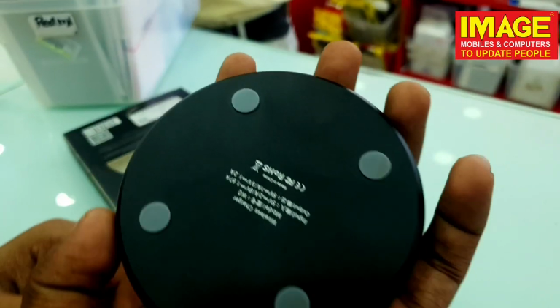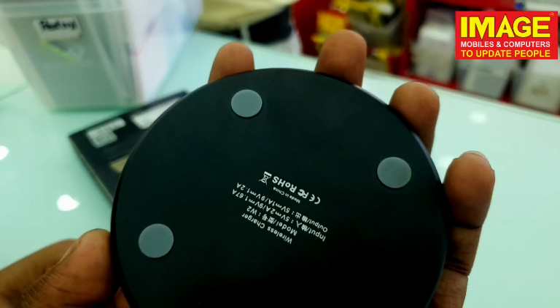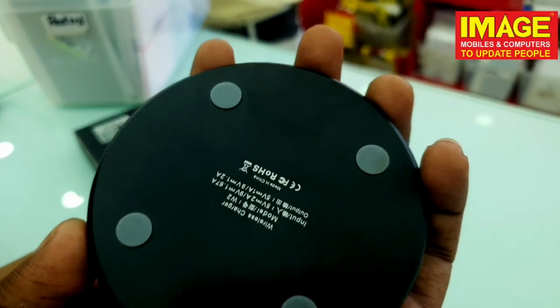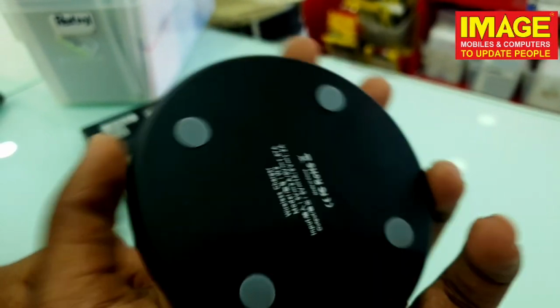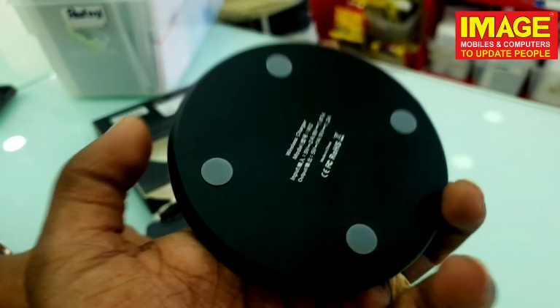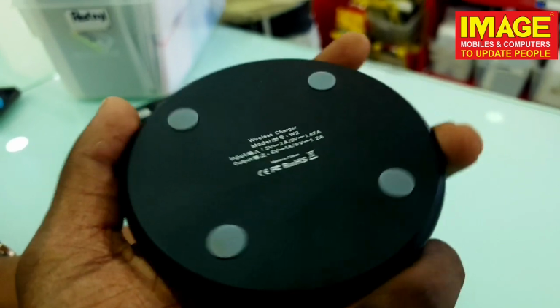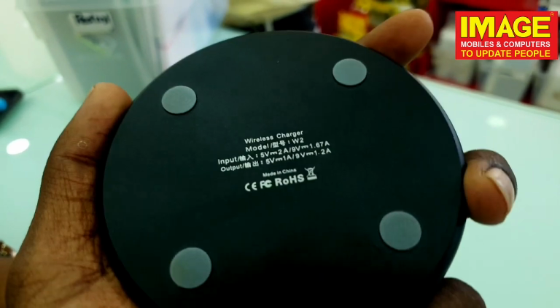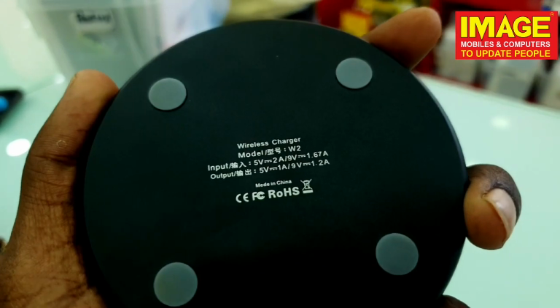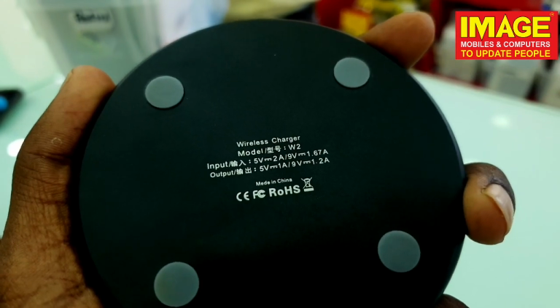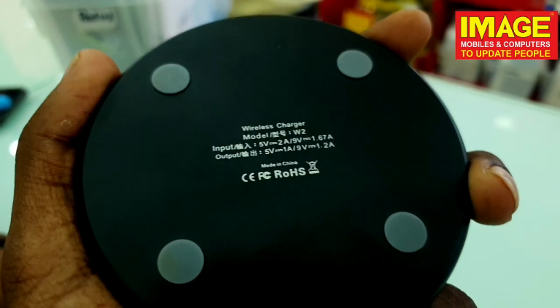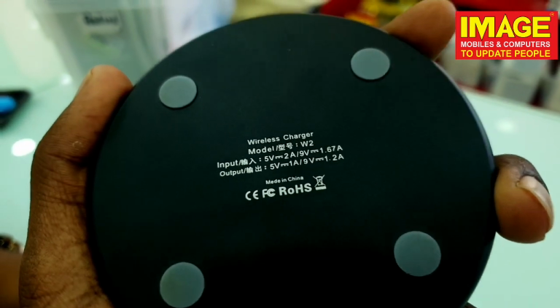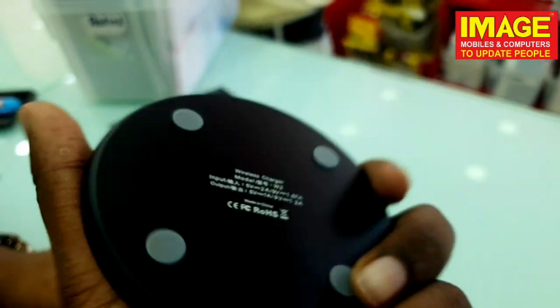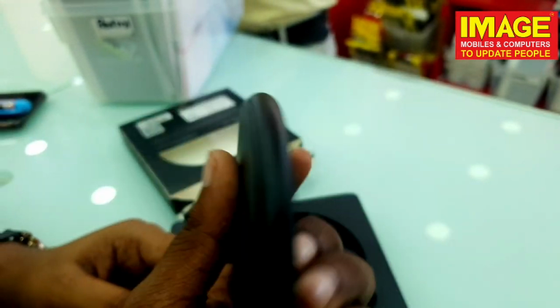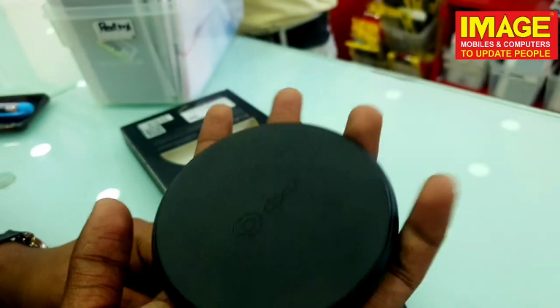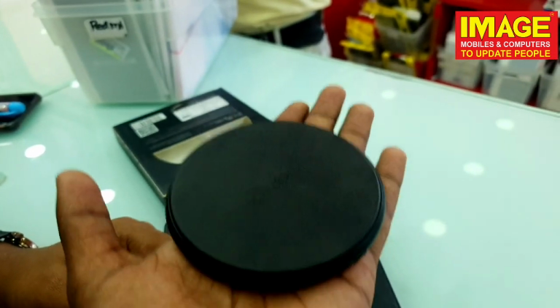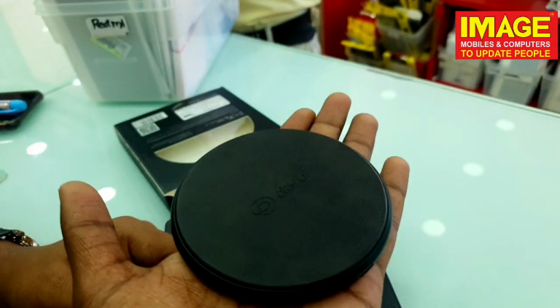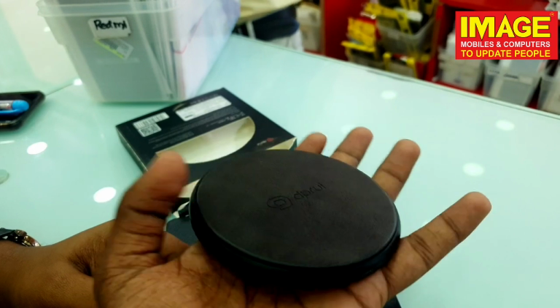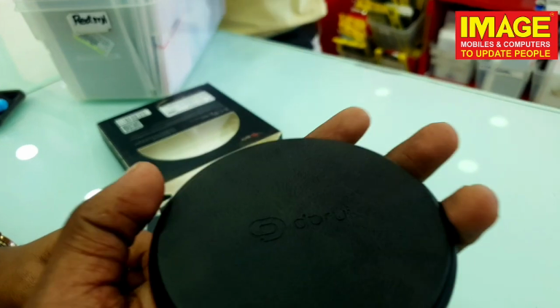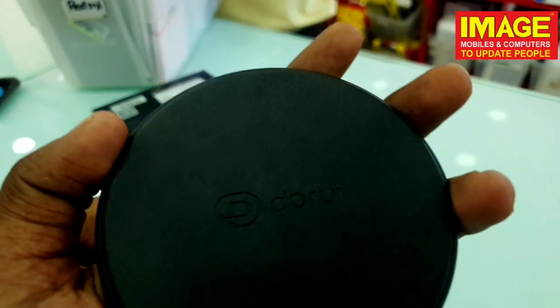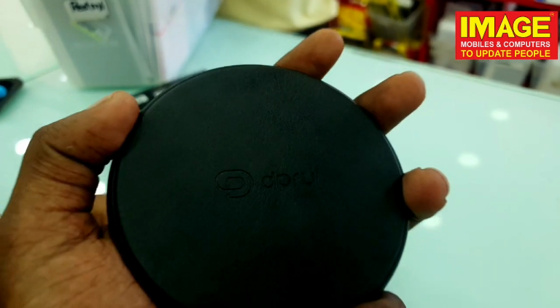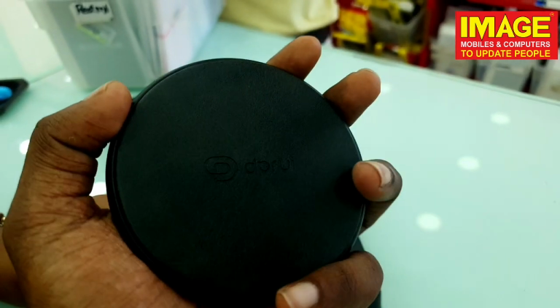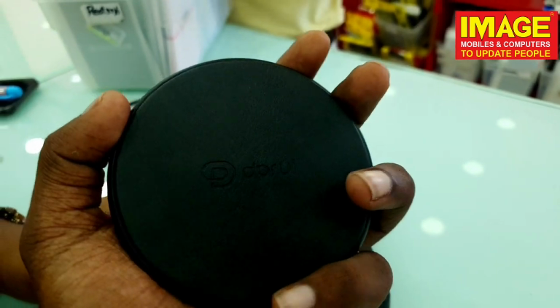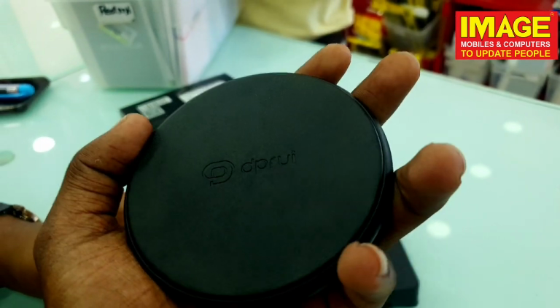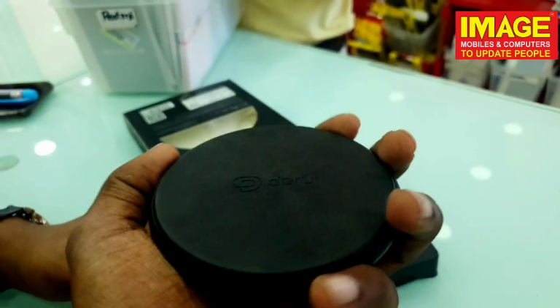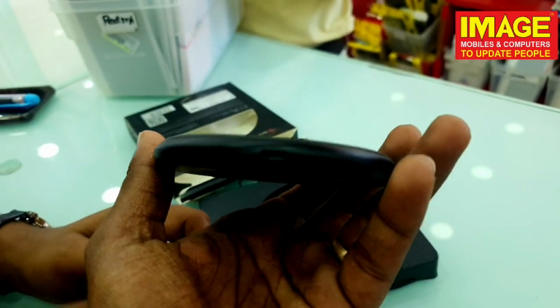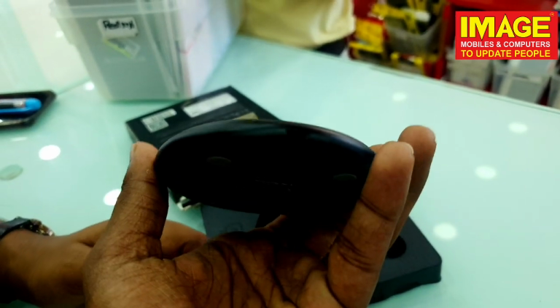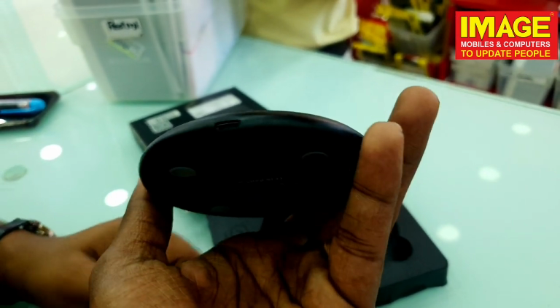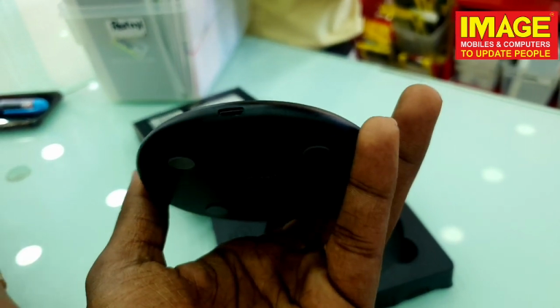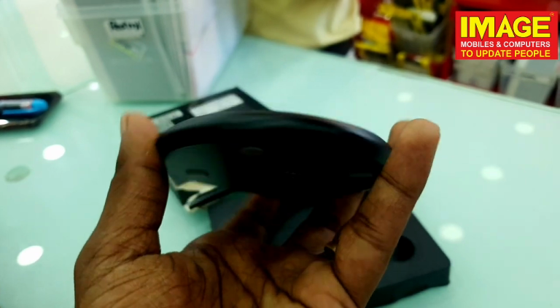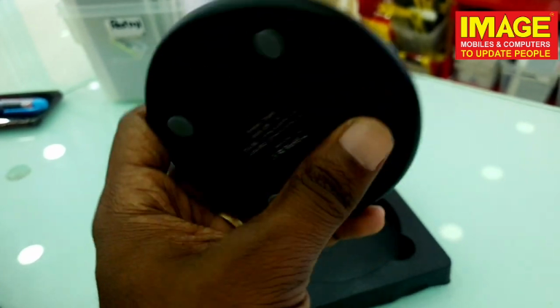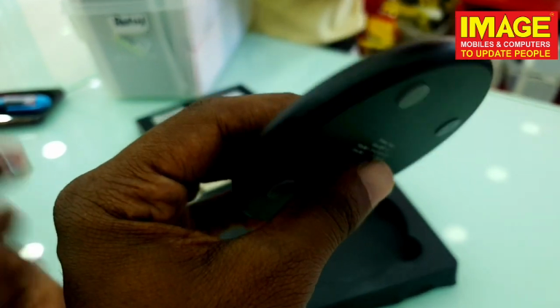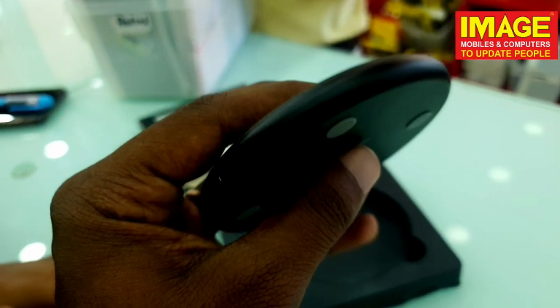As you can see, our wireless charger is very useful. If your phone has wireless charging capability, you don't have to worry. See you next time. Bye!